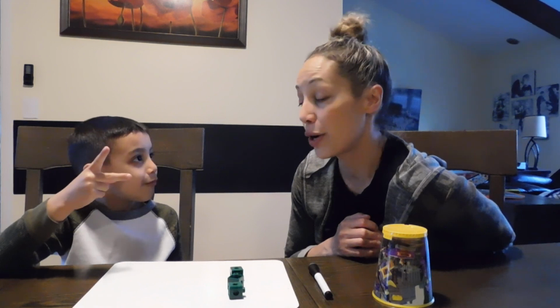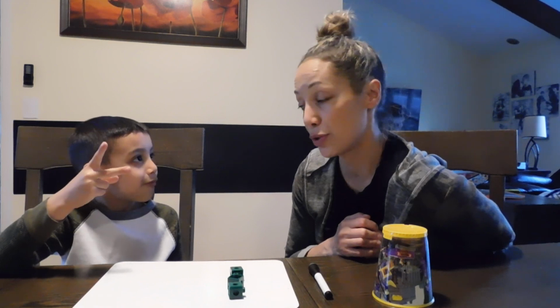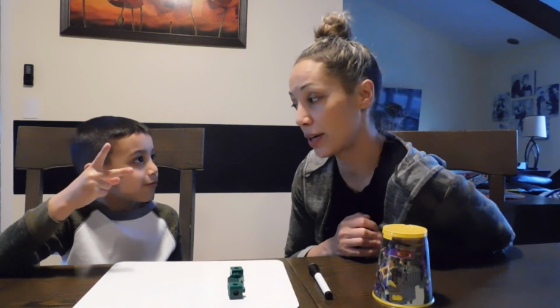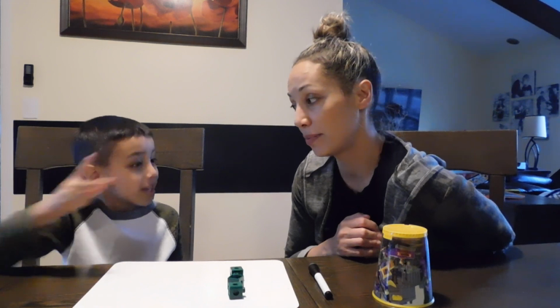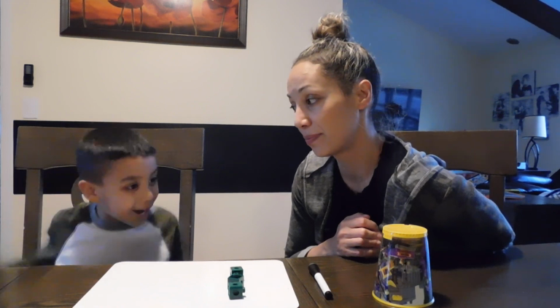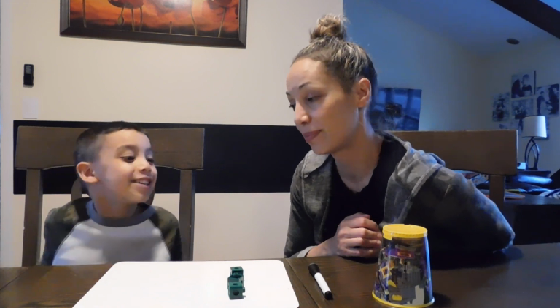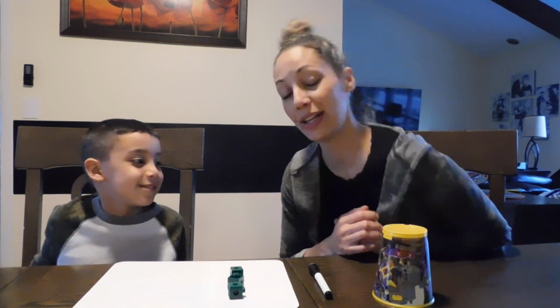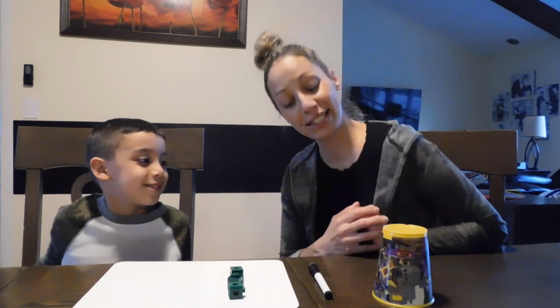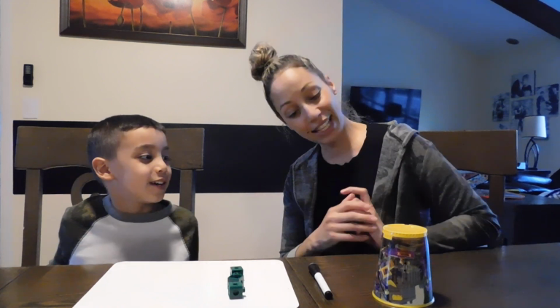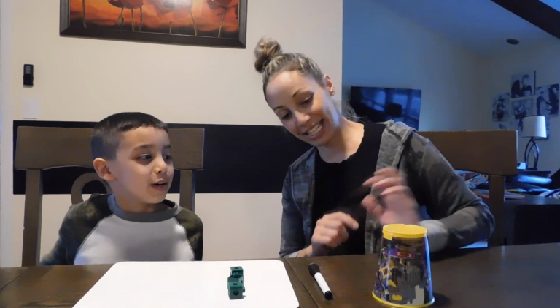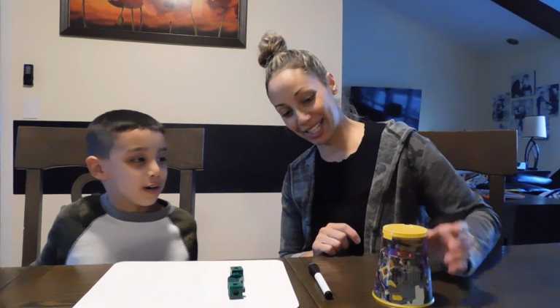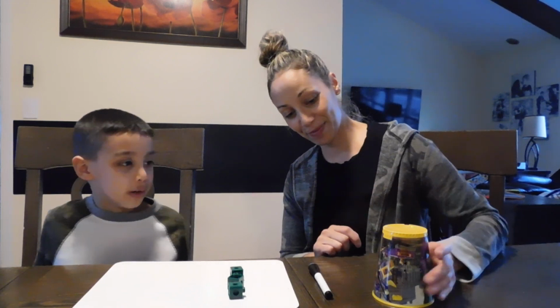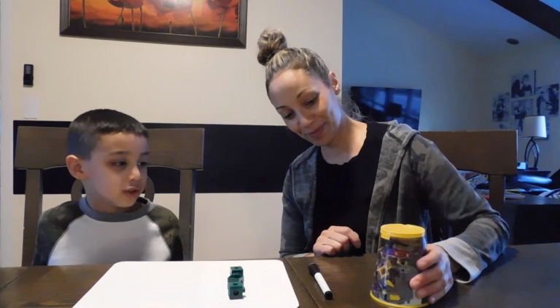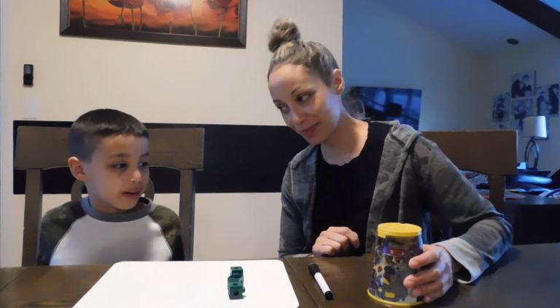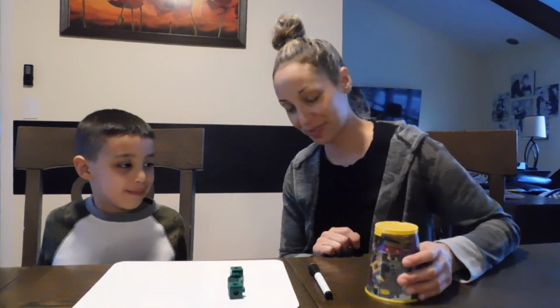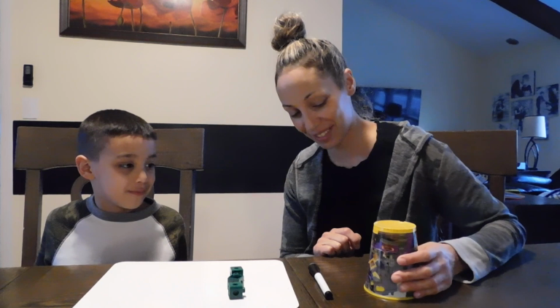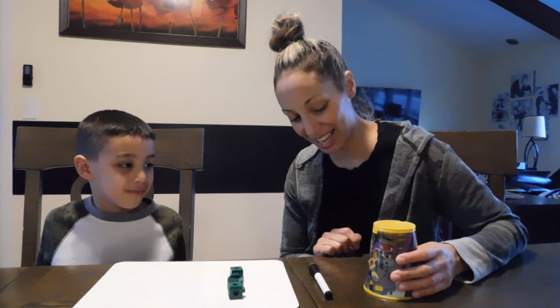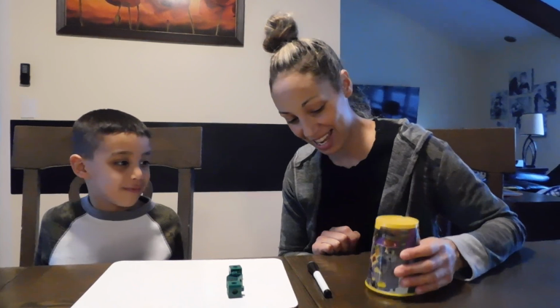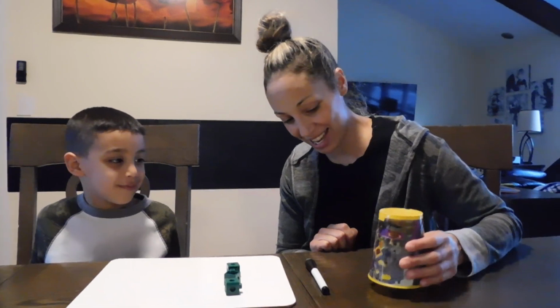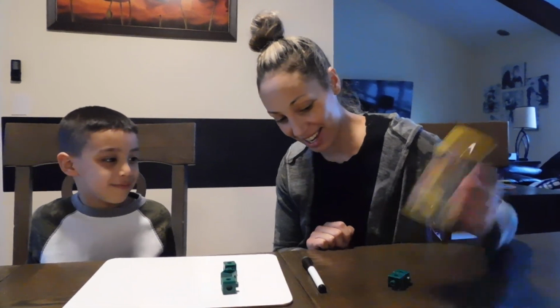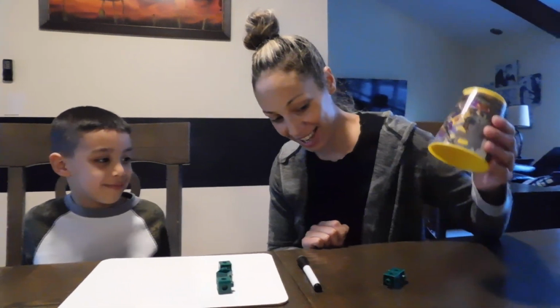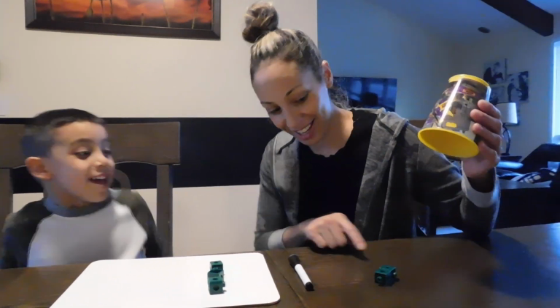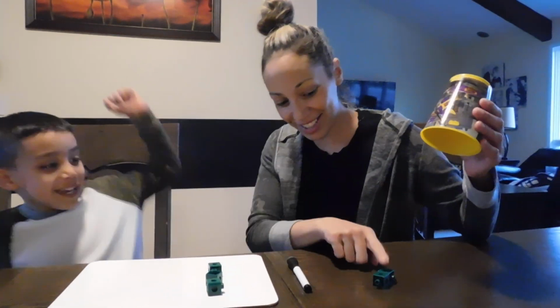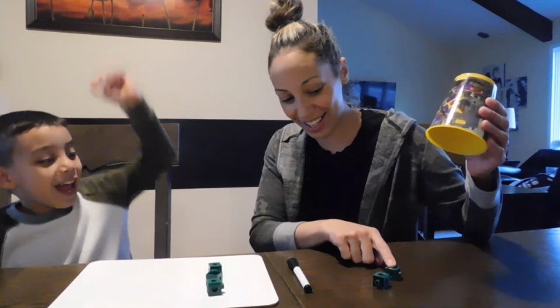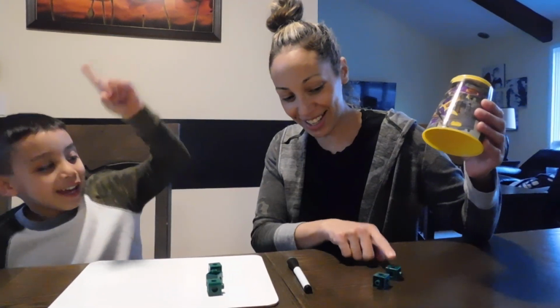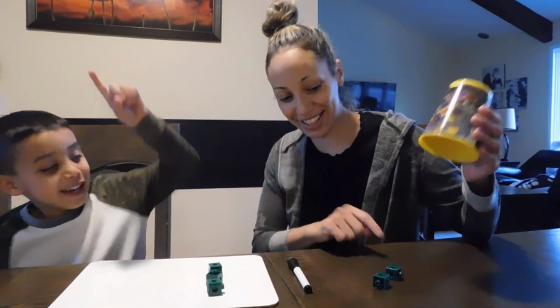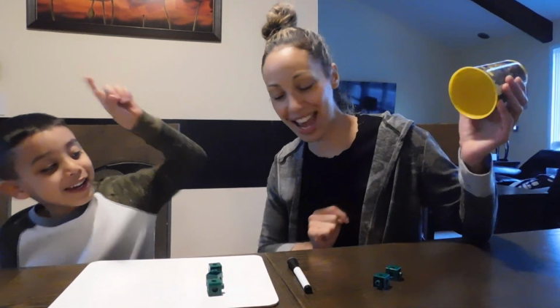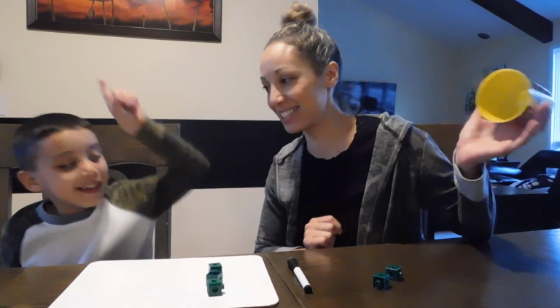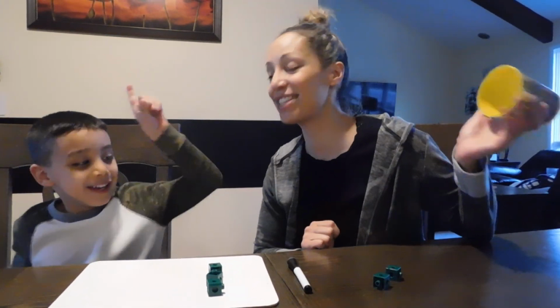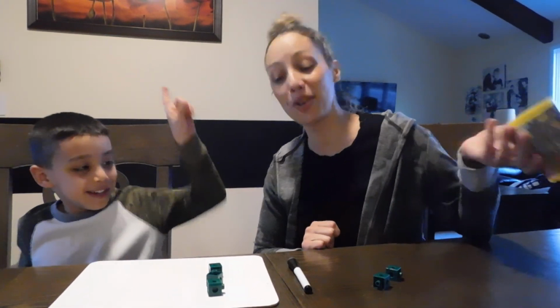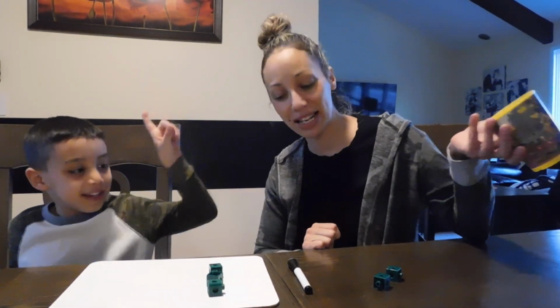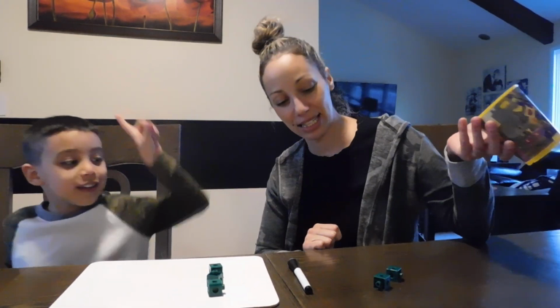Are you sure? Yeah. All right, let's see Dean. I'm really sure. Okay. Yay! Yes, so you're right Dean.